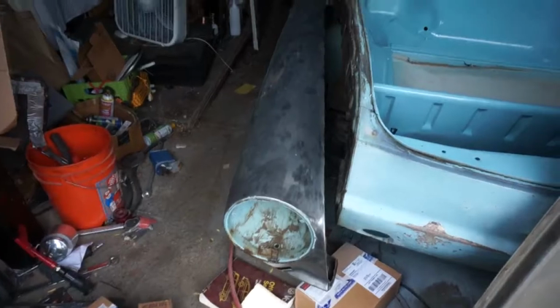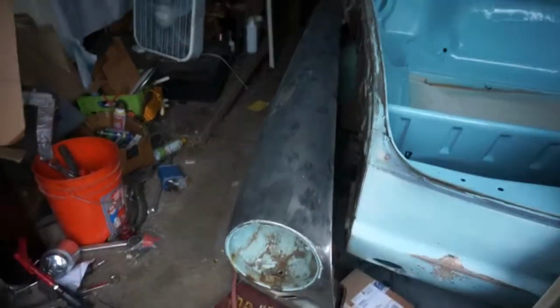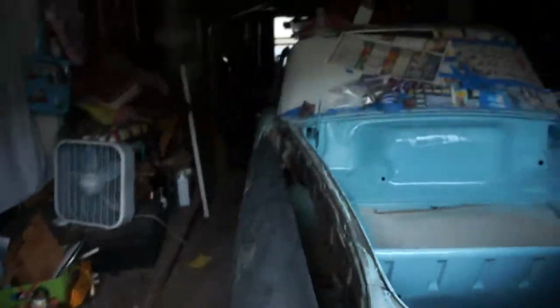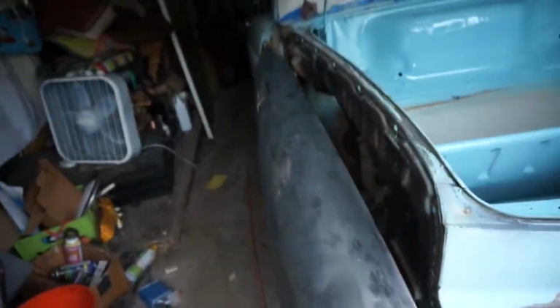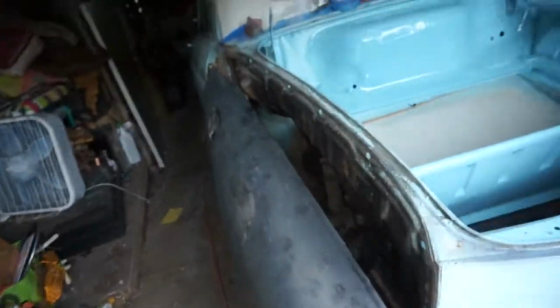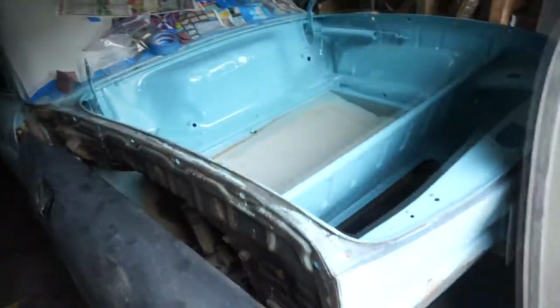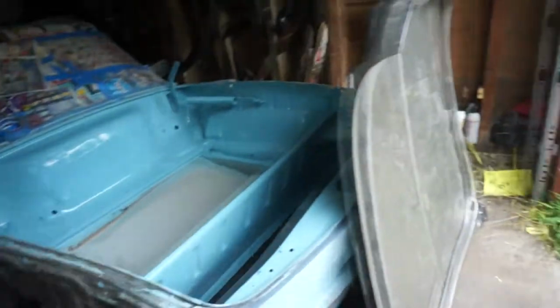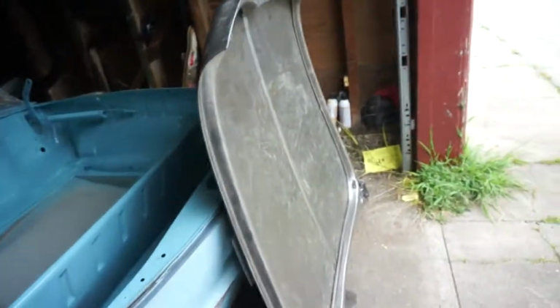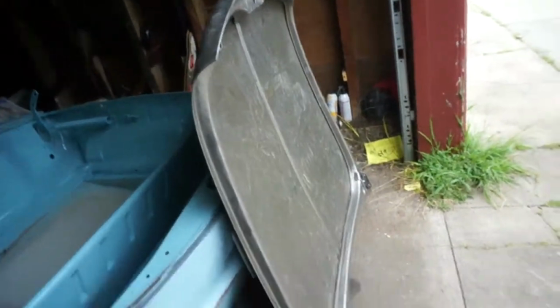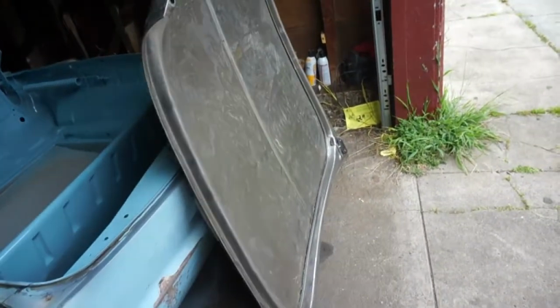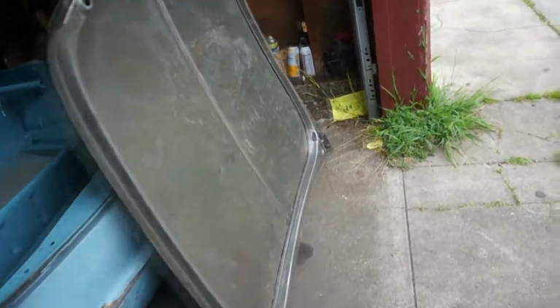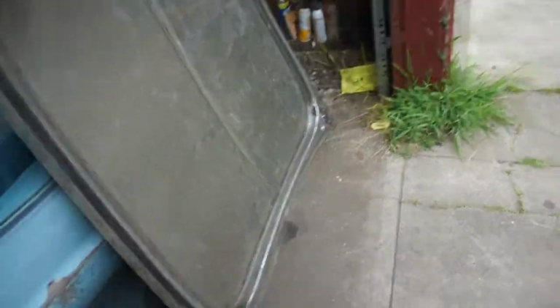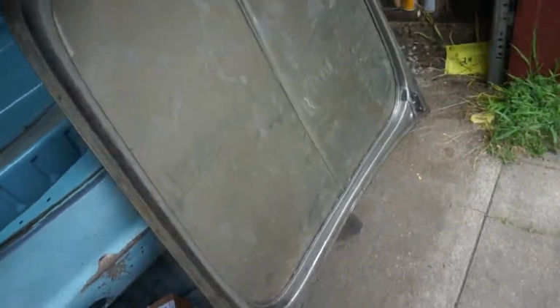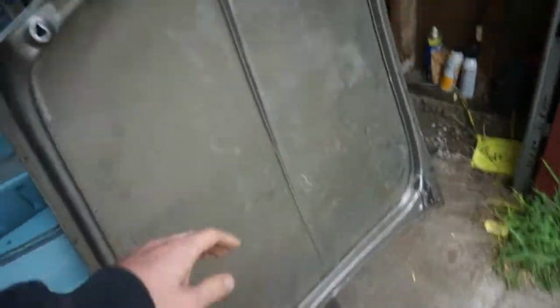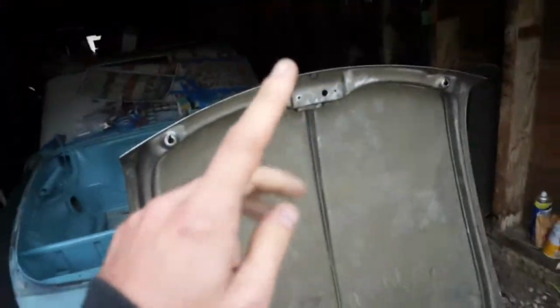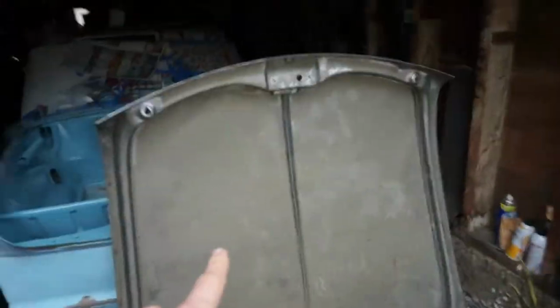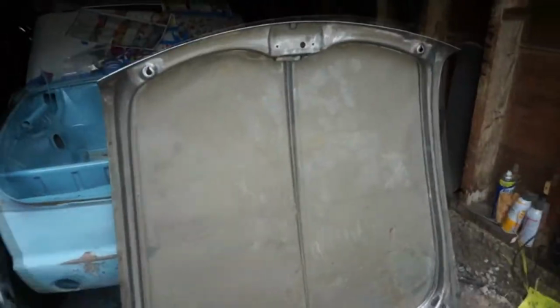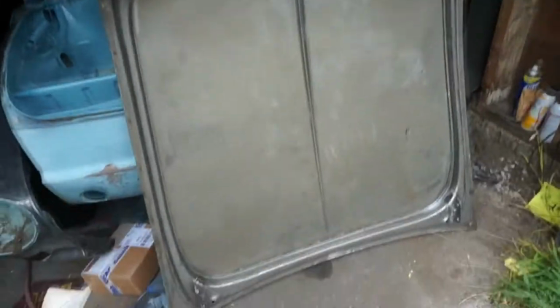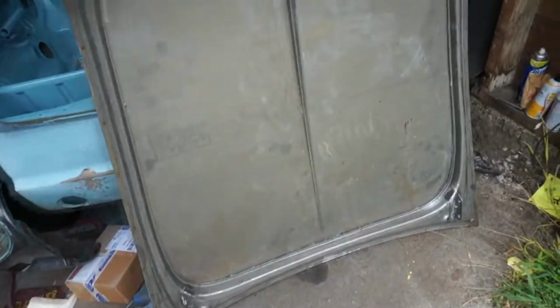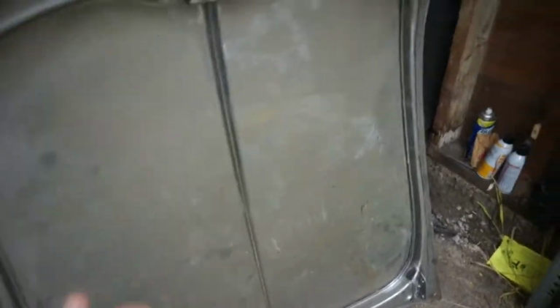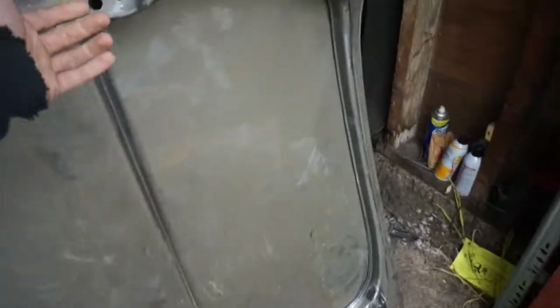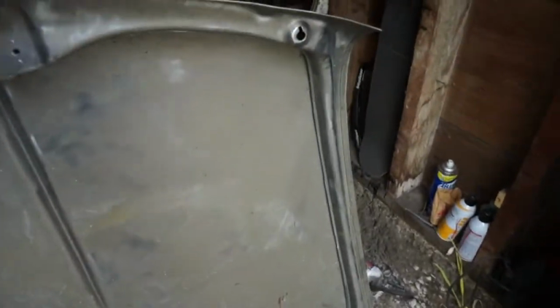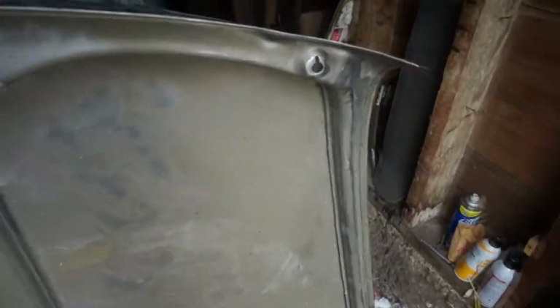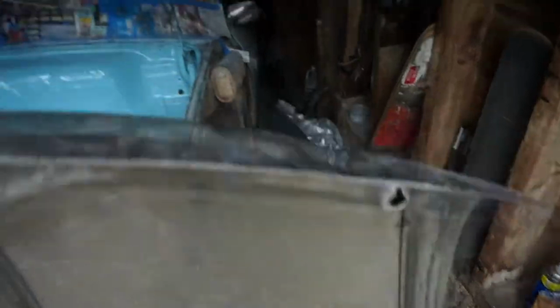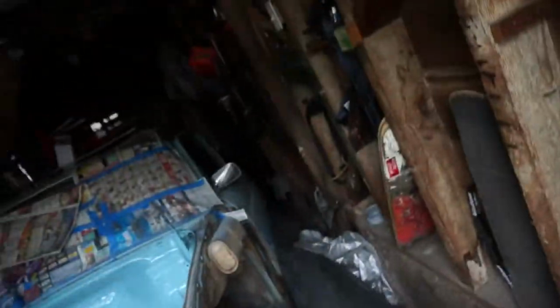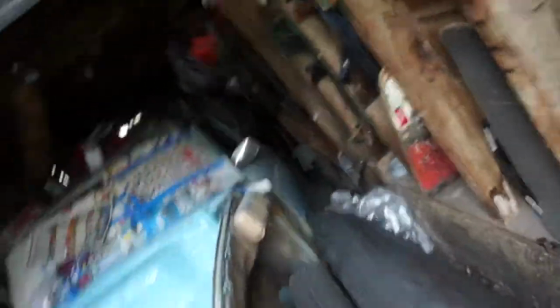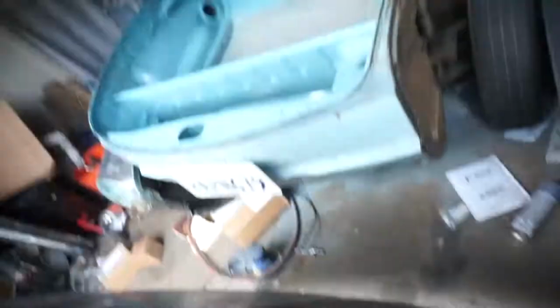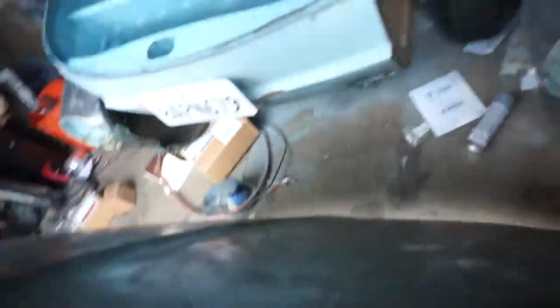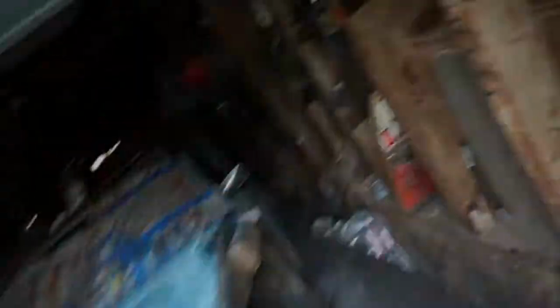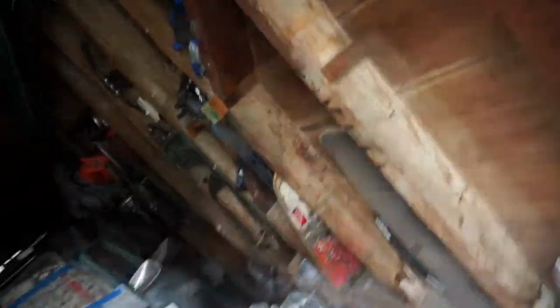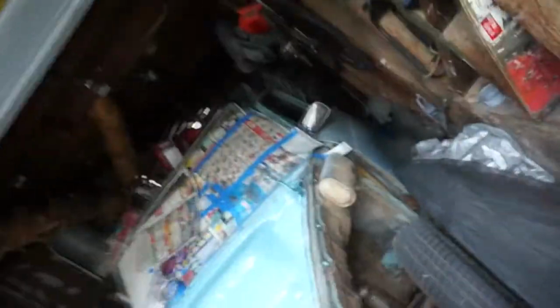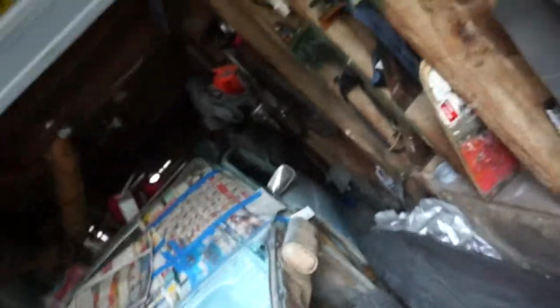No updates for a while, right? Yeah, that didn't work. Trunks stripped, both sides. But the fun part...